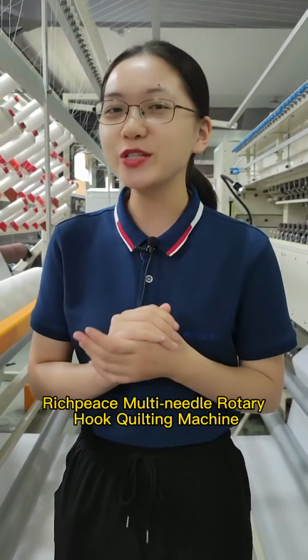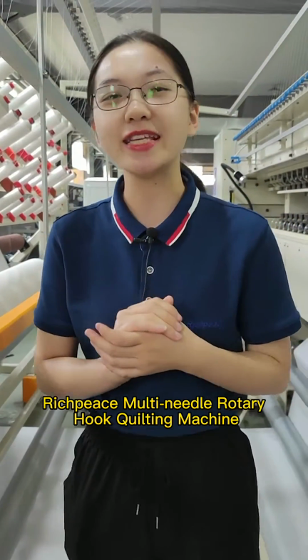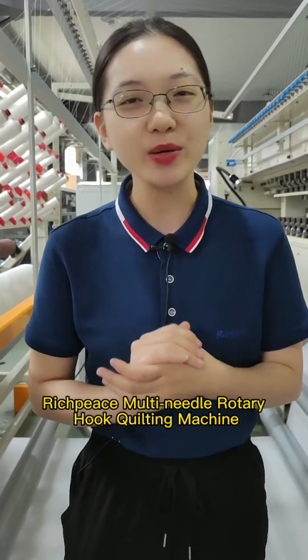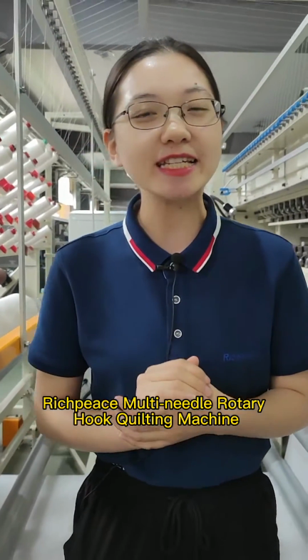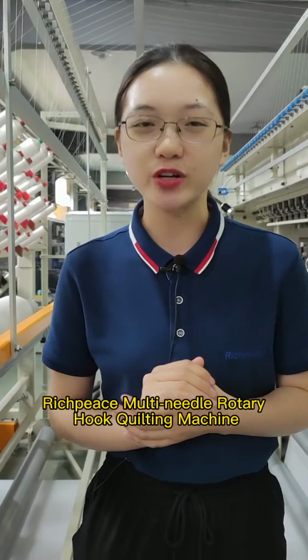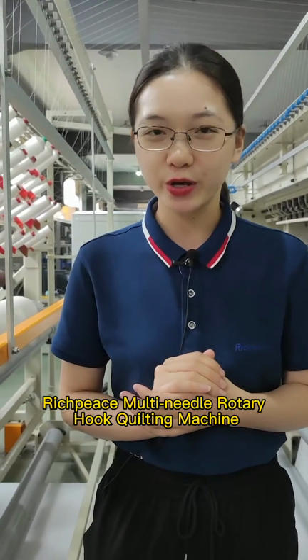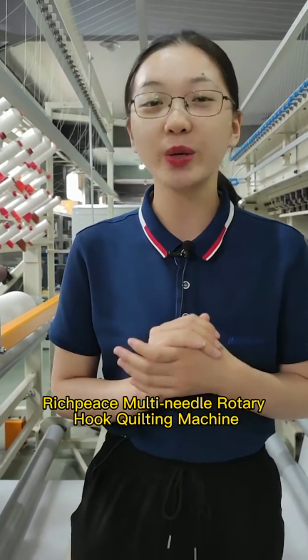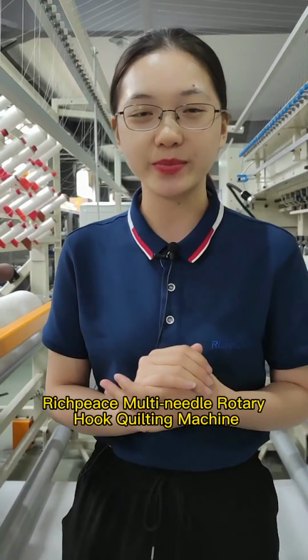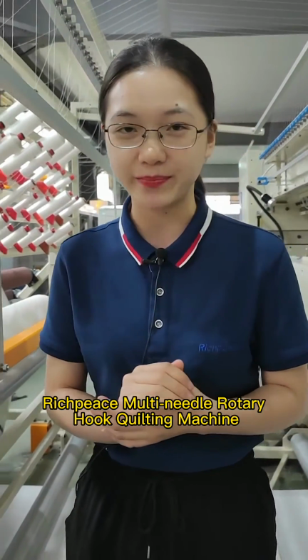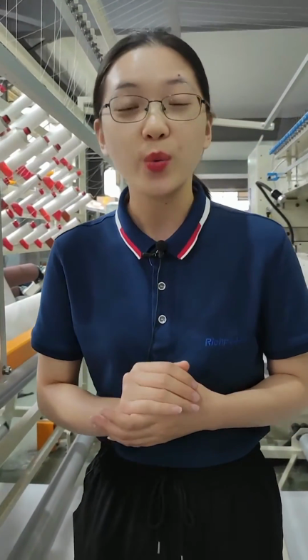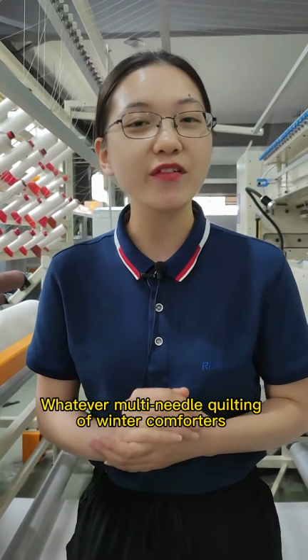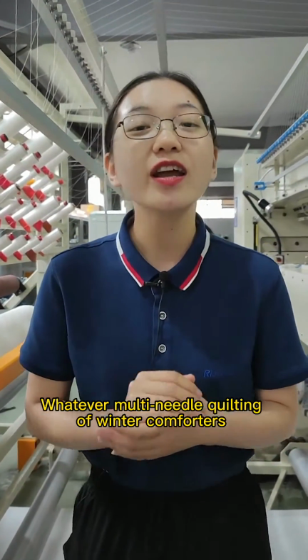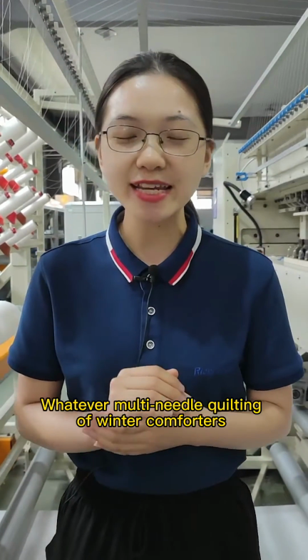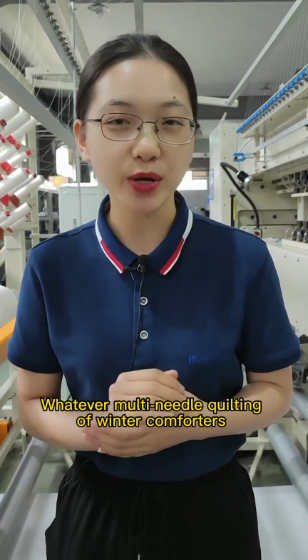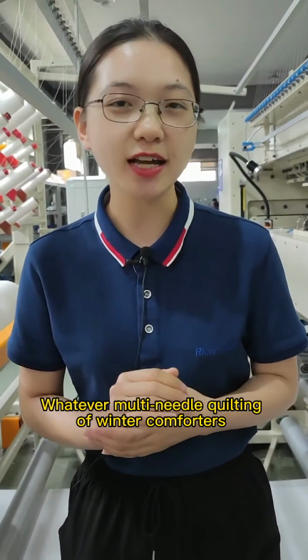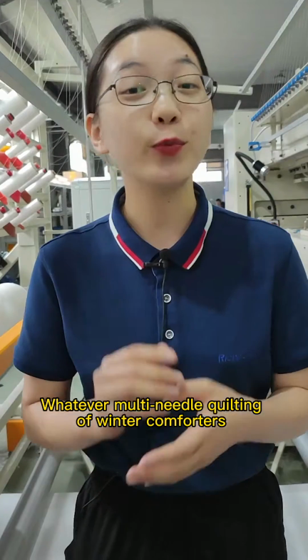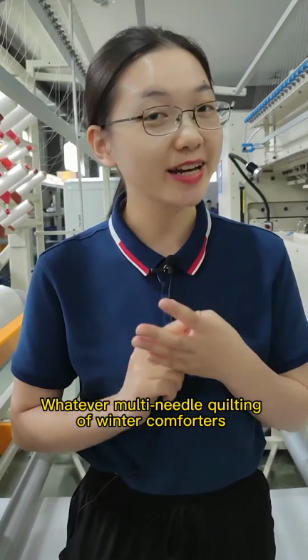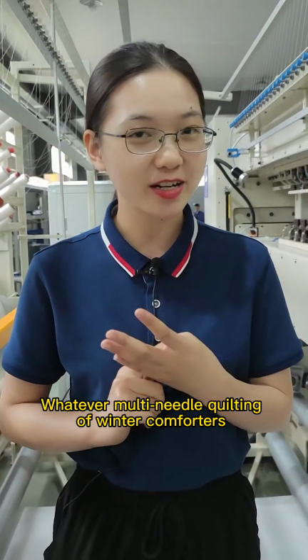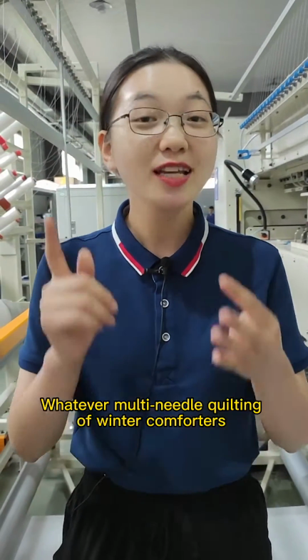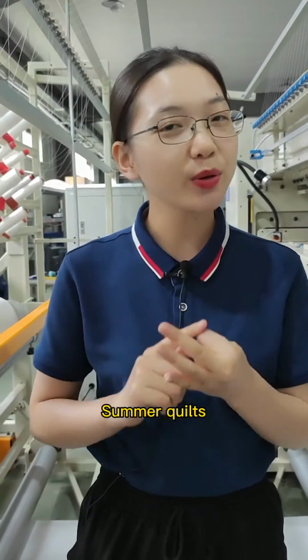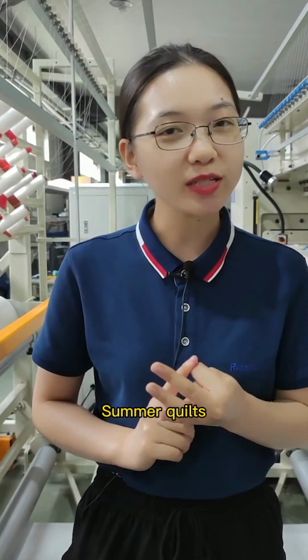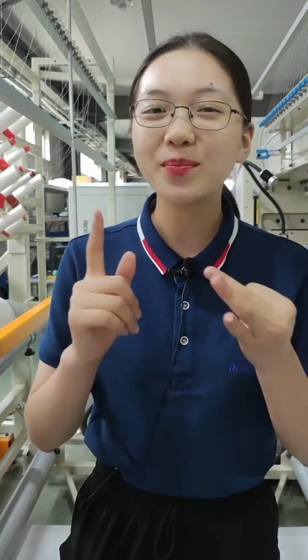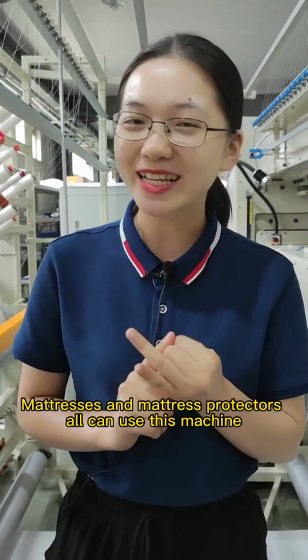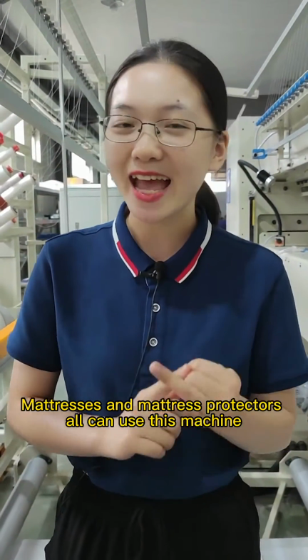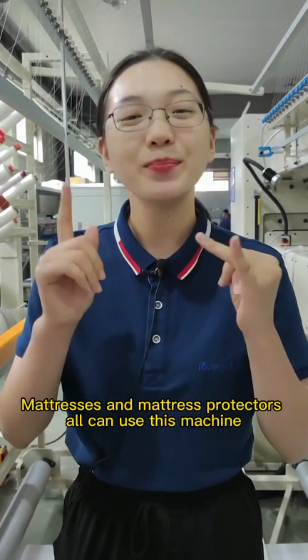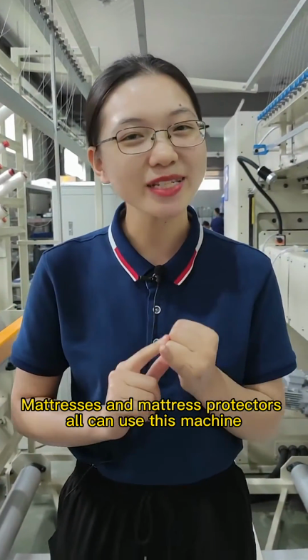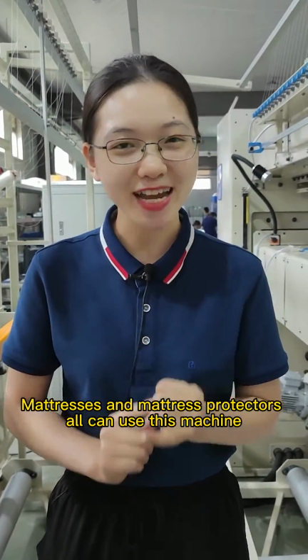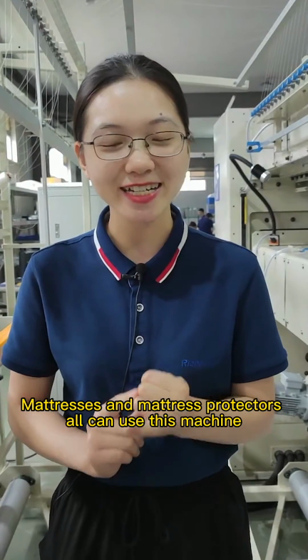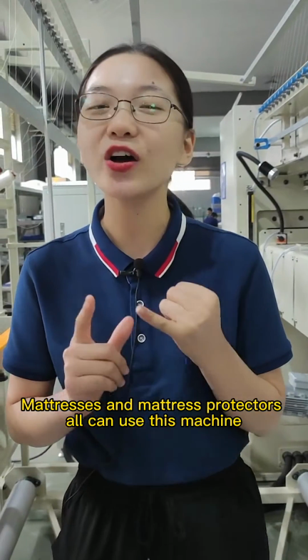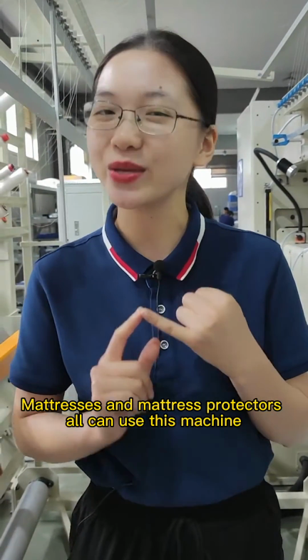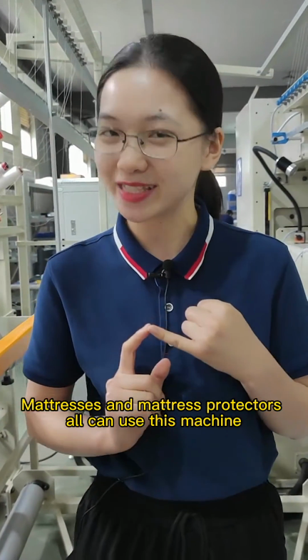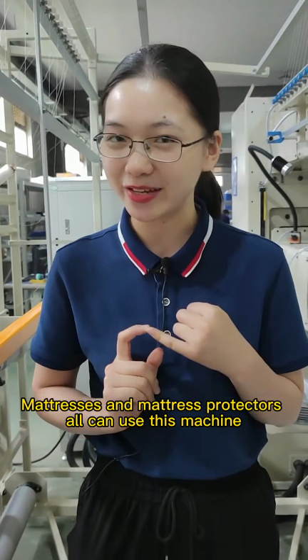Rich Peace multi-needle rotary hook quilting machine. Multi-needle quilting of winter comforters, summer quilts, mattresses and mattress protectors can all use this machine.